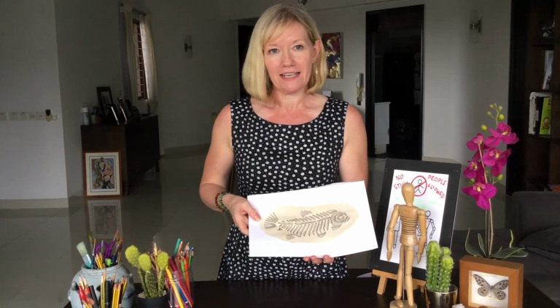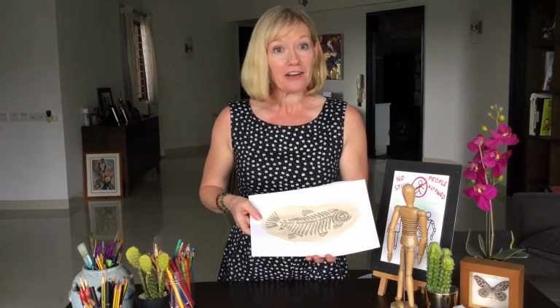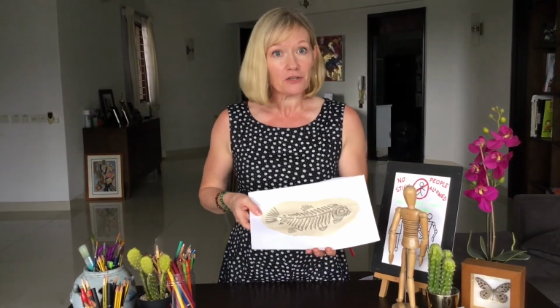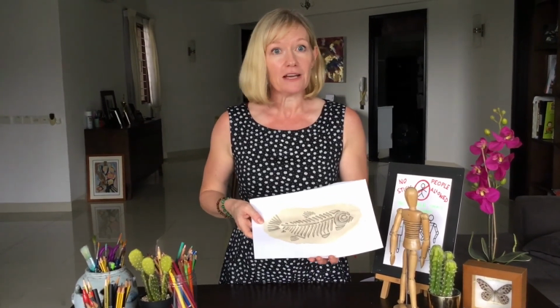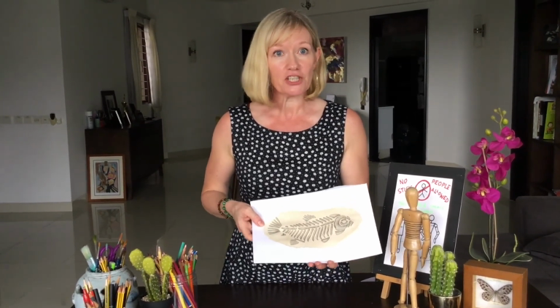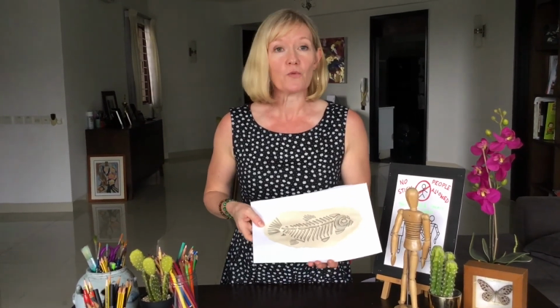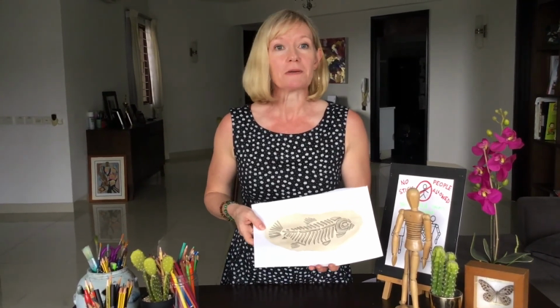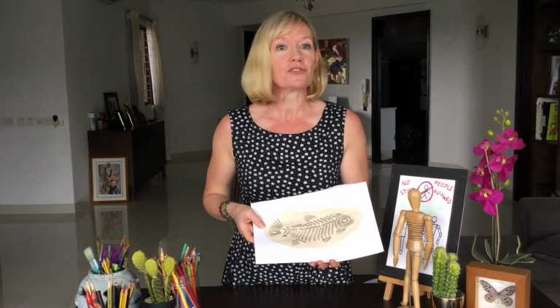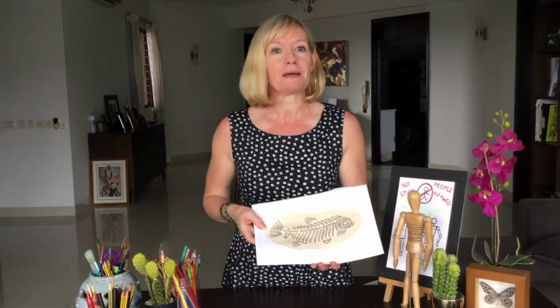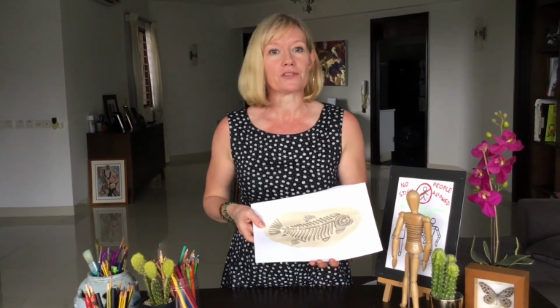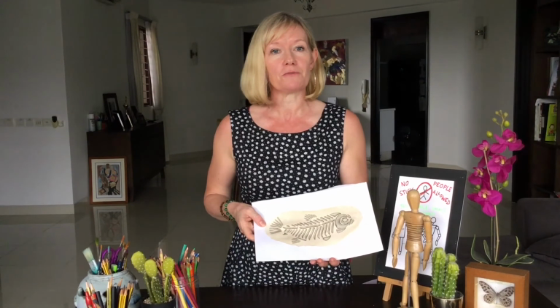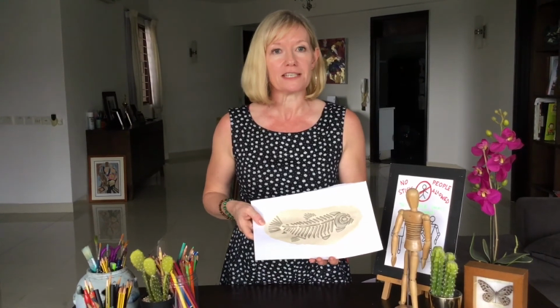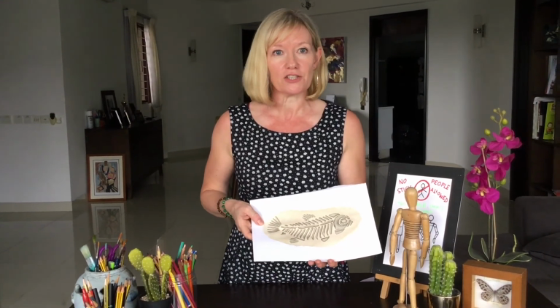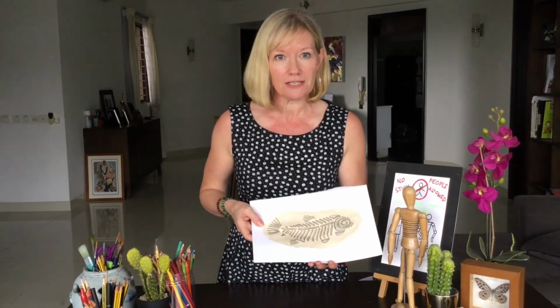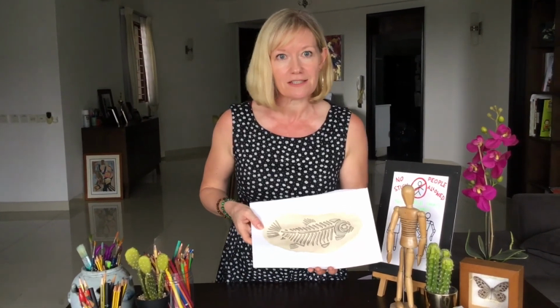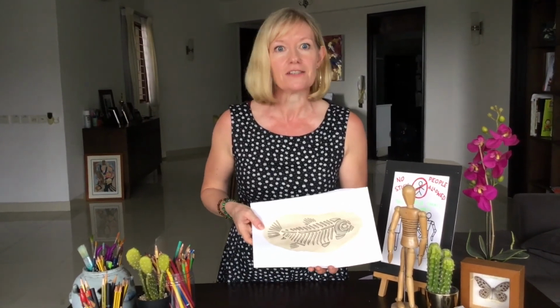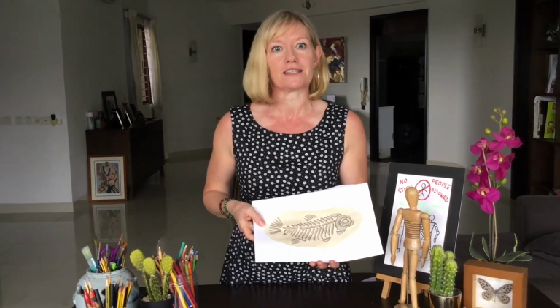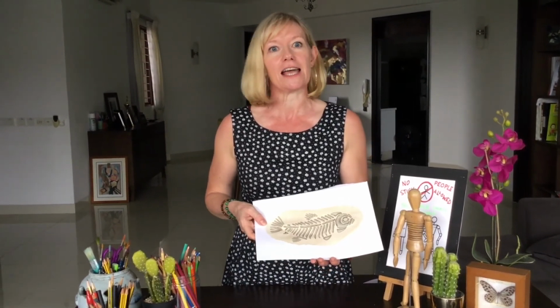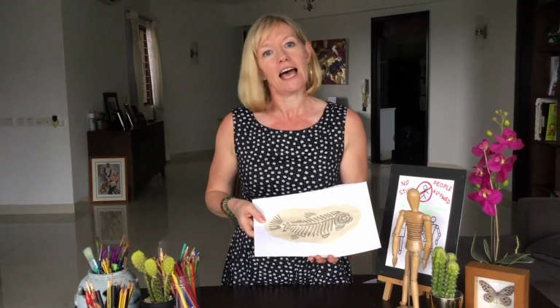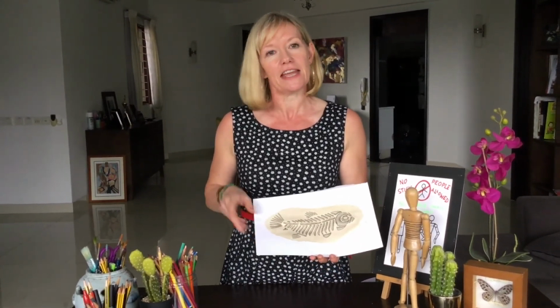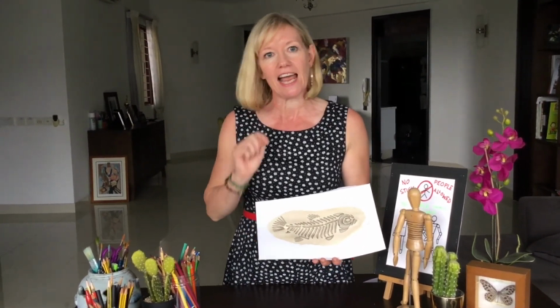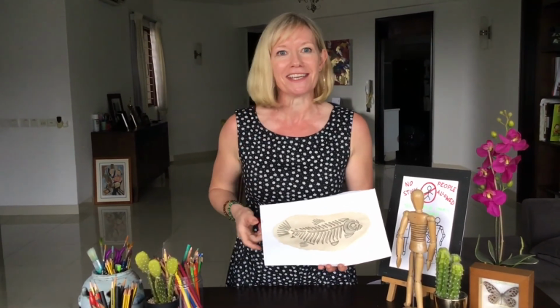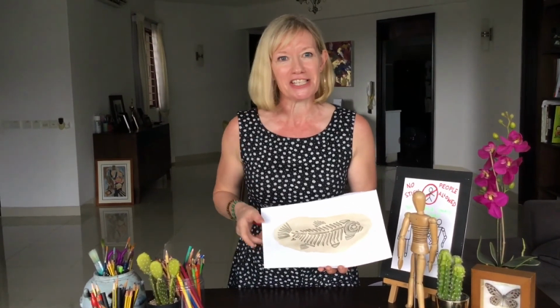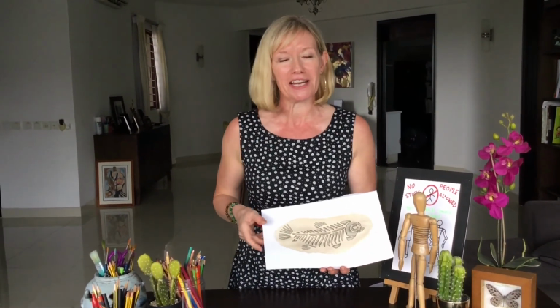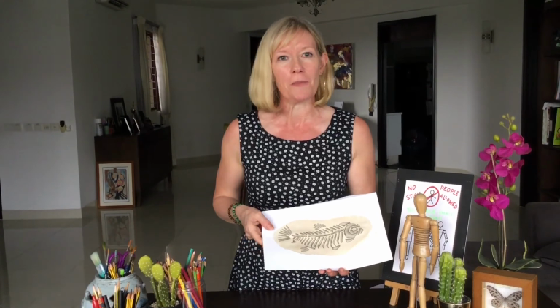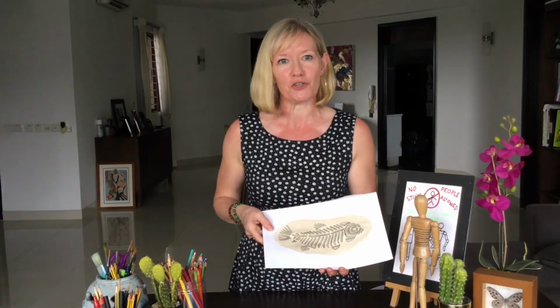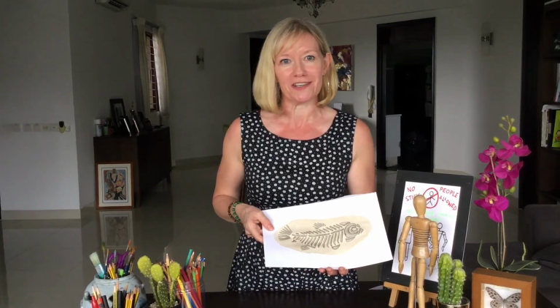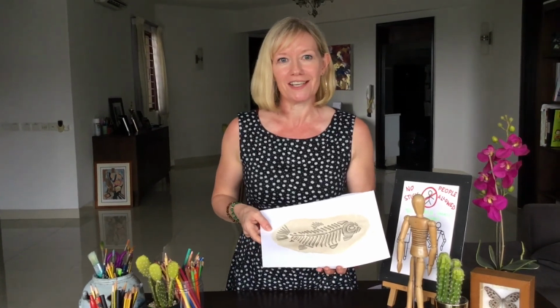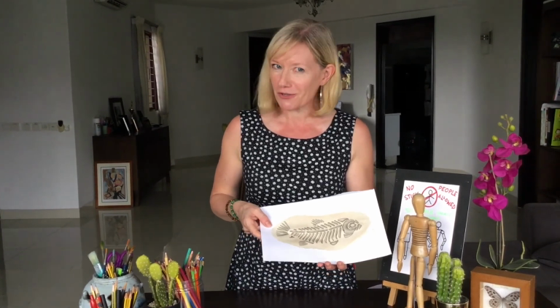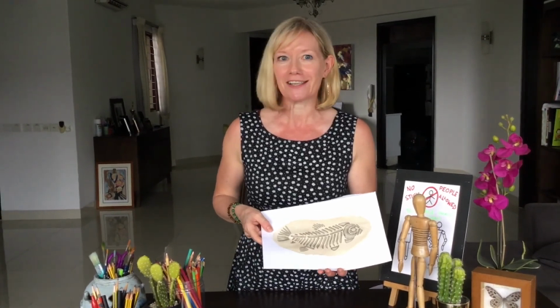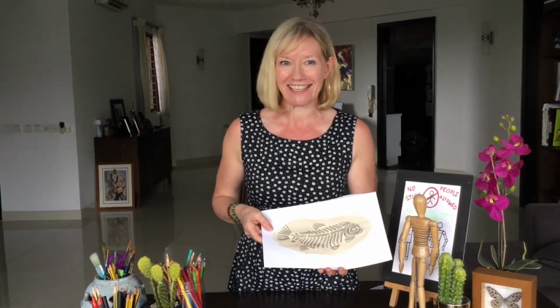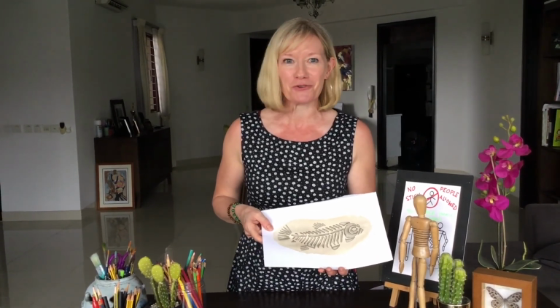Here's my finished fossilised fish picture. If you finish your work, please do remember to put it into your distance learning slides and tag me in so I can comment on your work. Good luck and keep drawing.